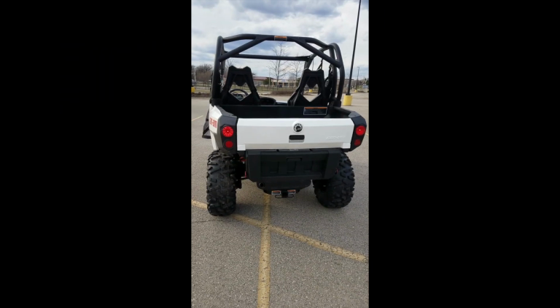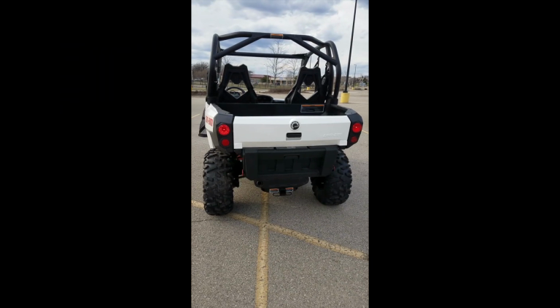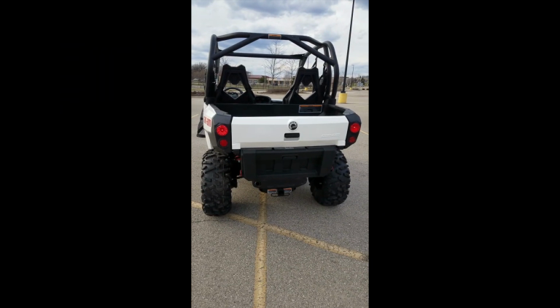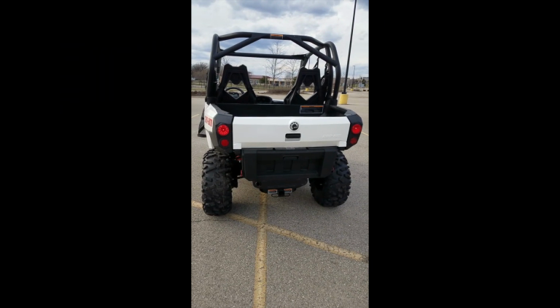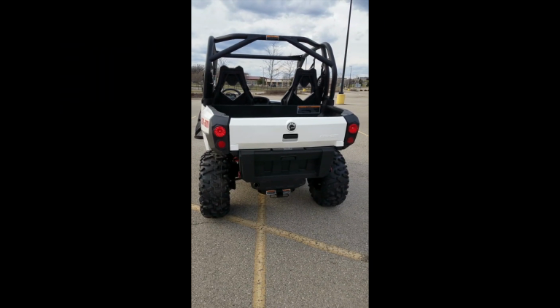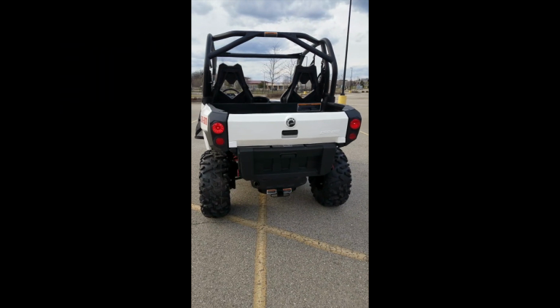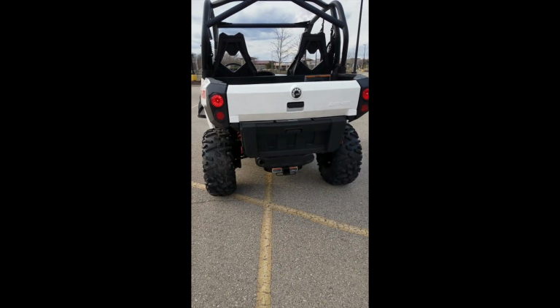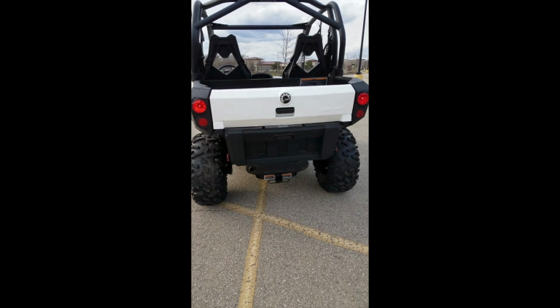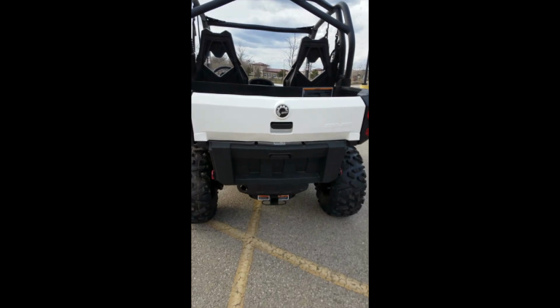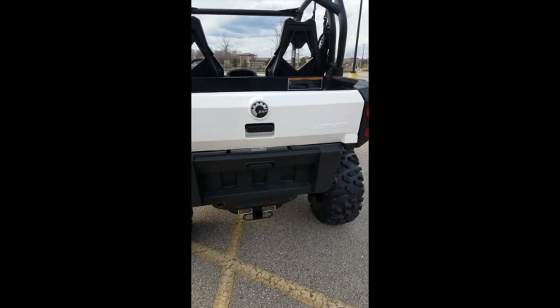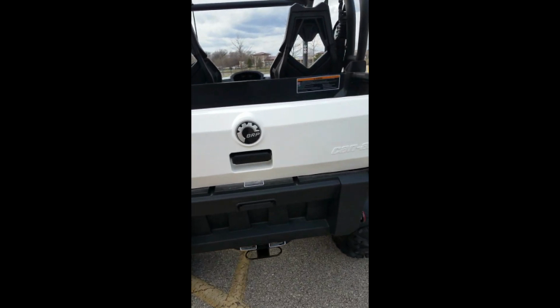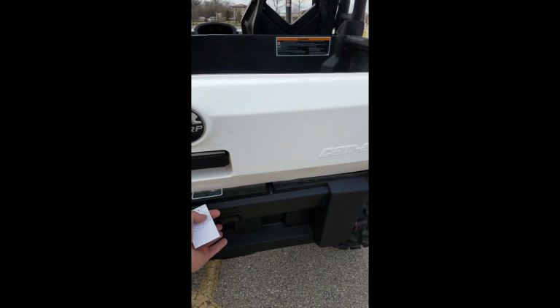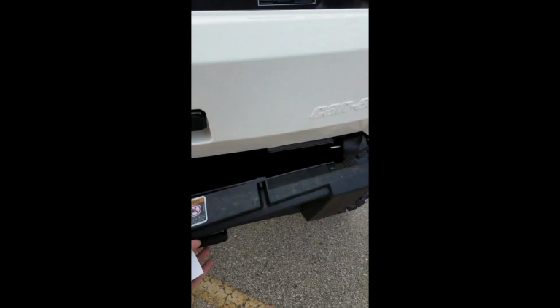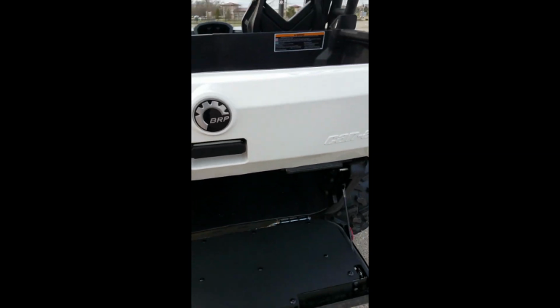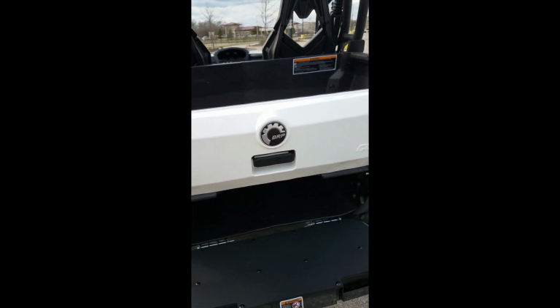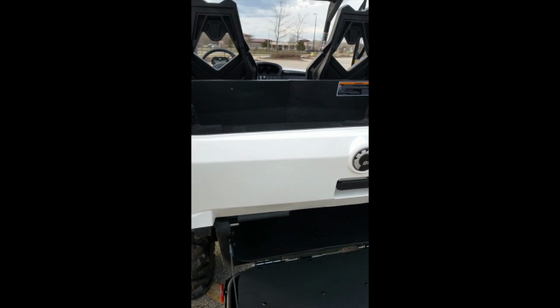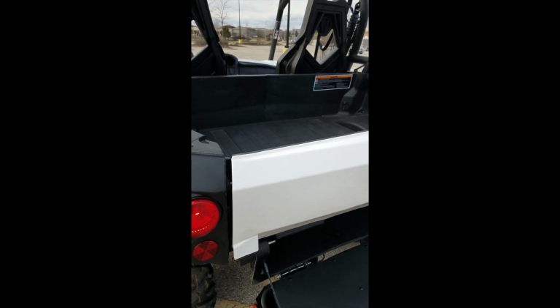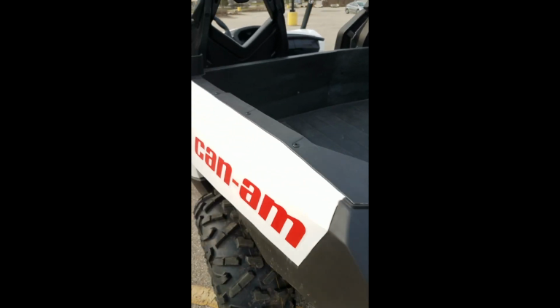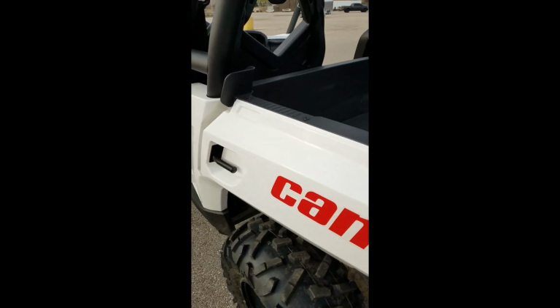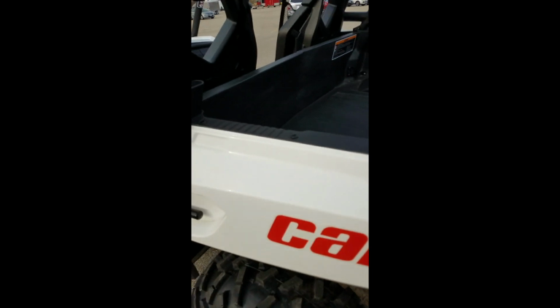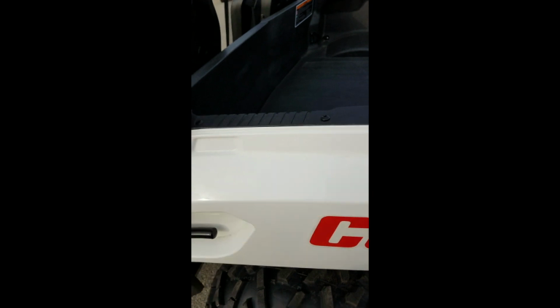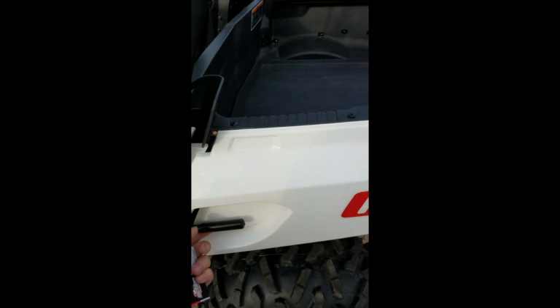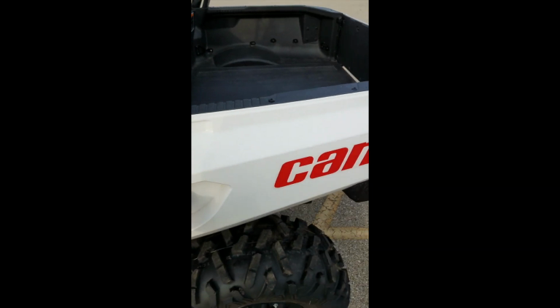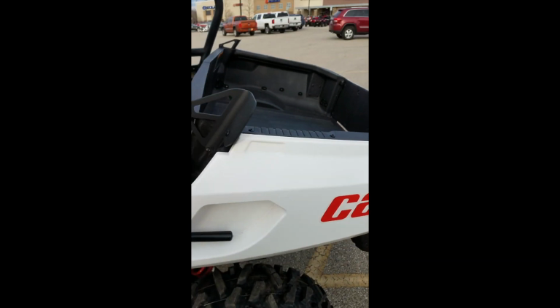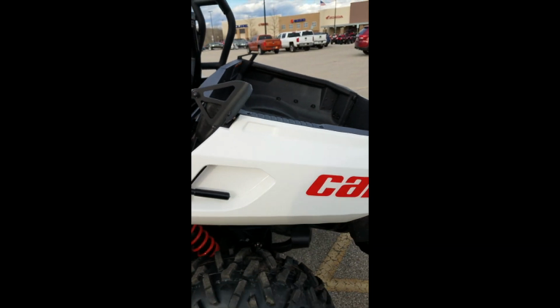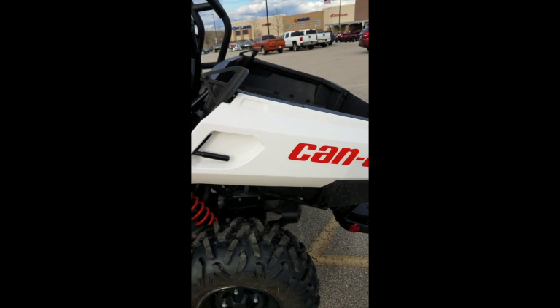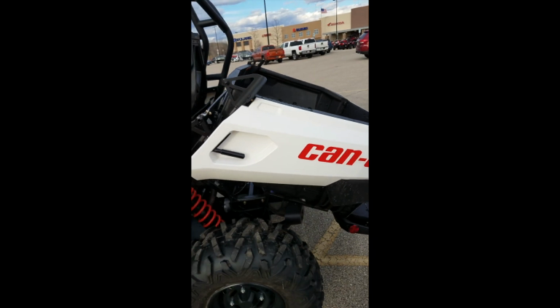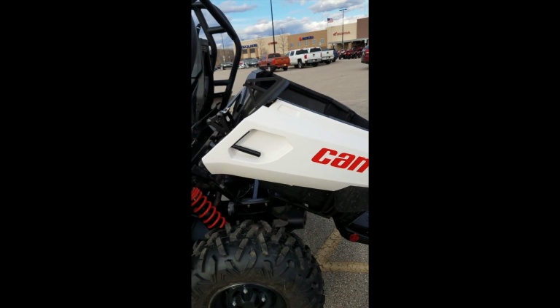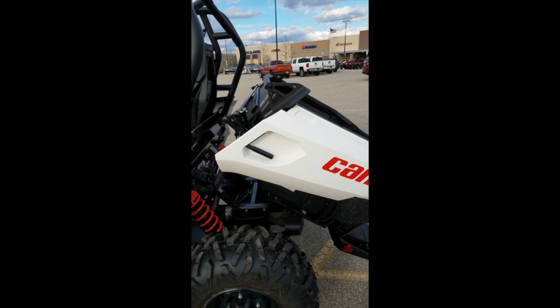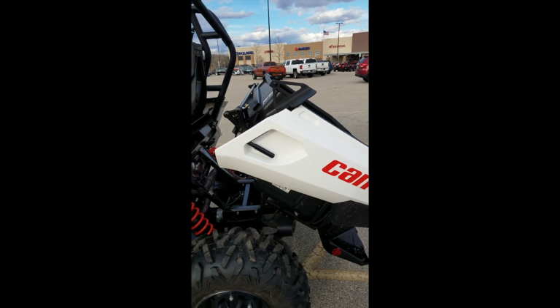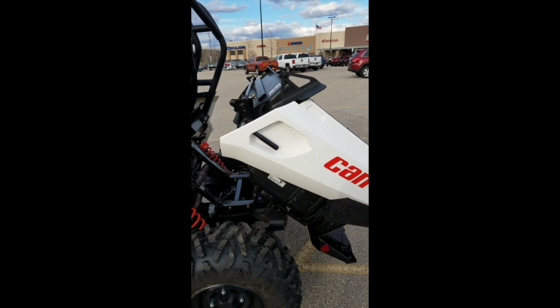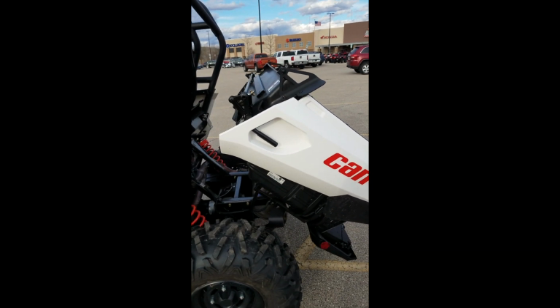Coming to the back here, we do have extra storage underneath the cargo bed, and this is a tilt bed — gas assisted, so you're not lifting the whole load. It's an awesome feature.